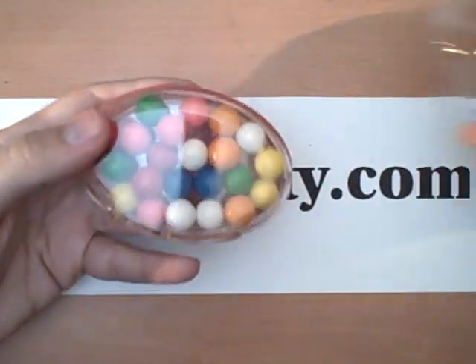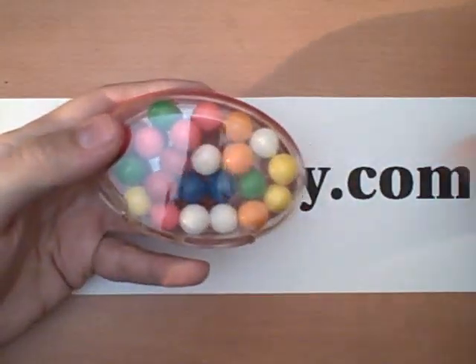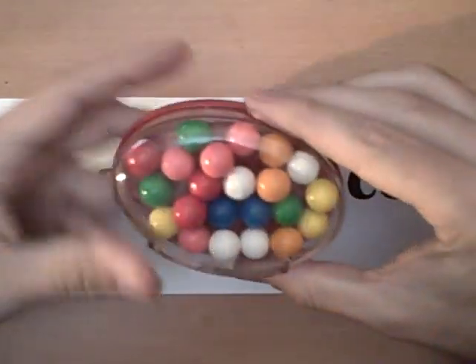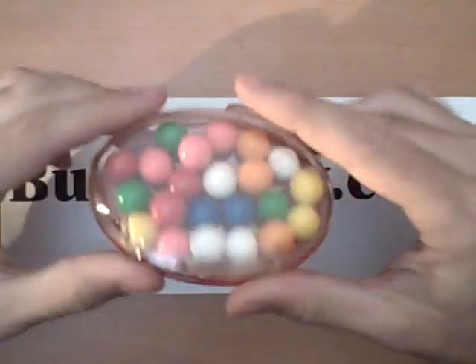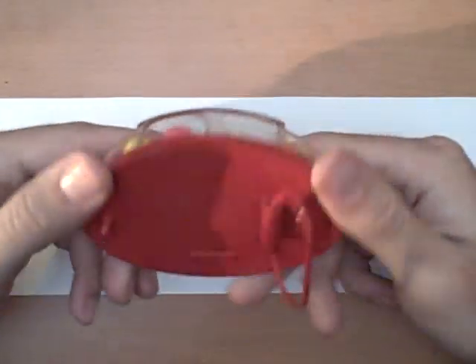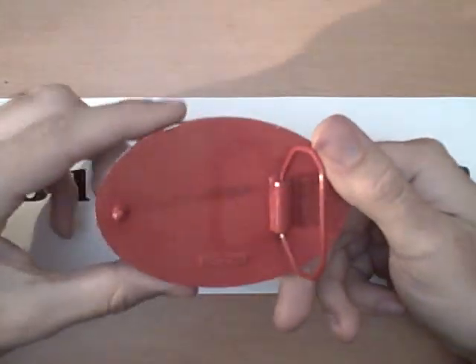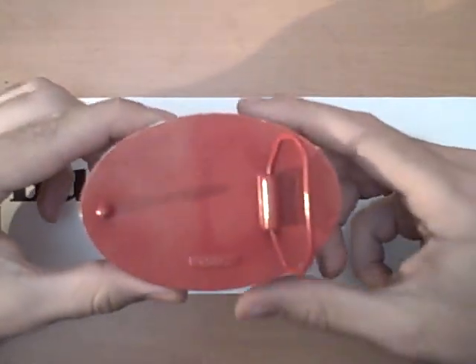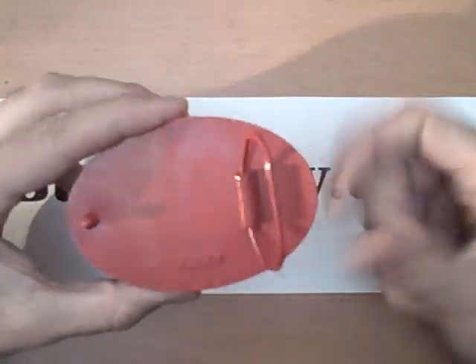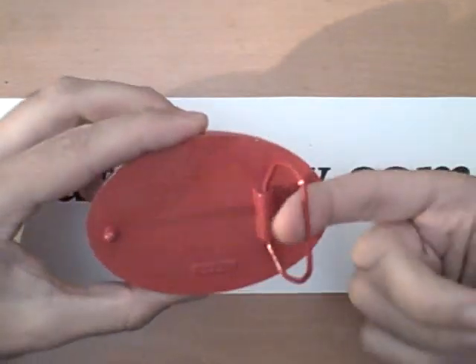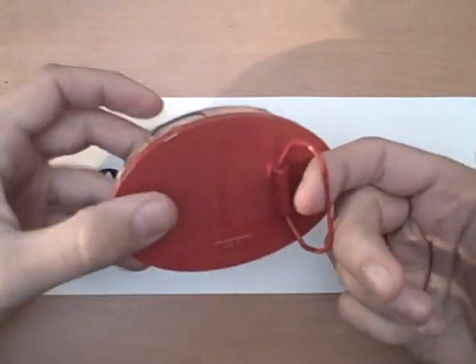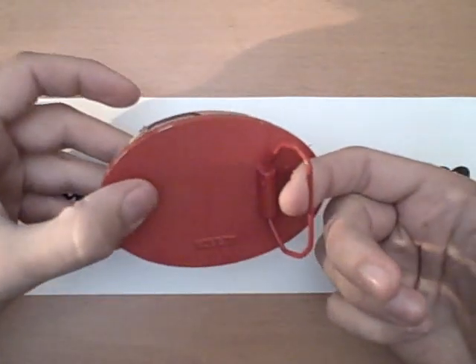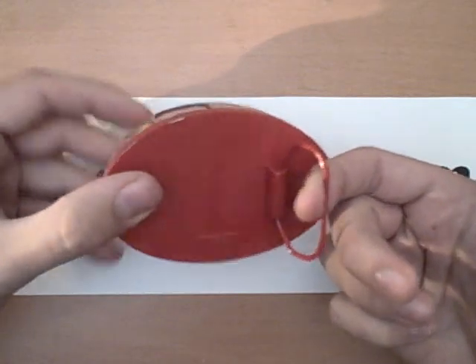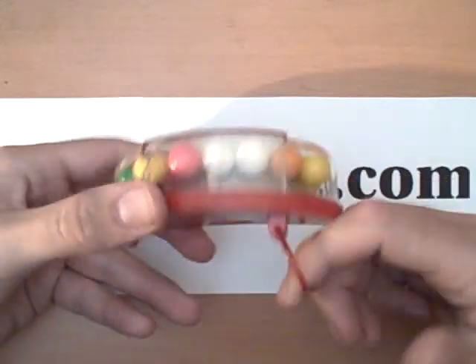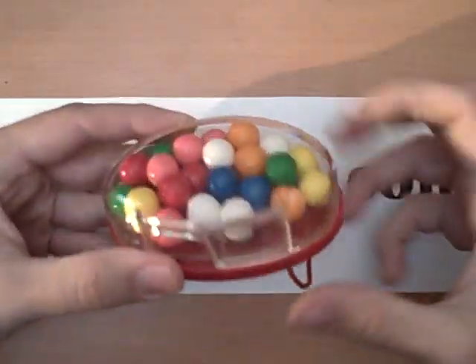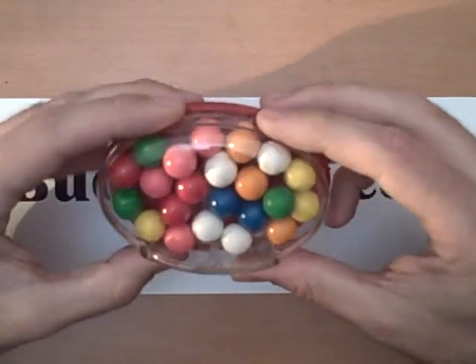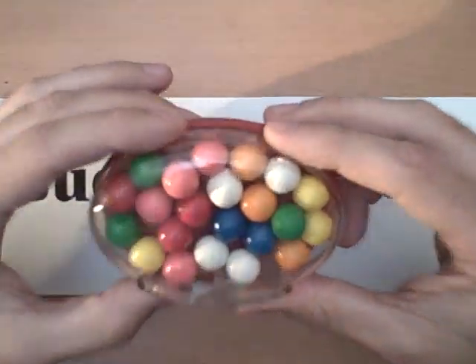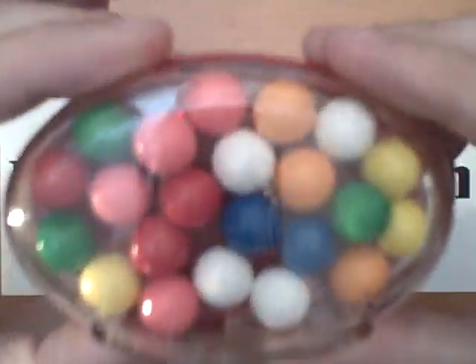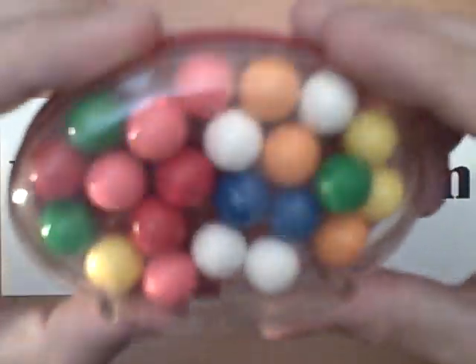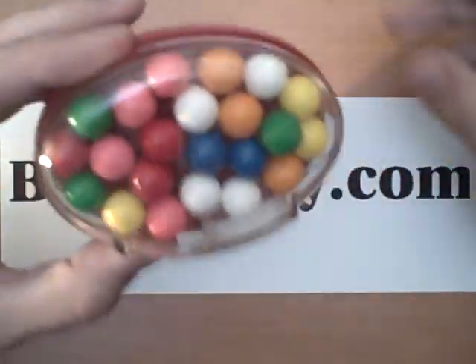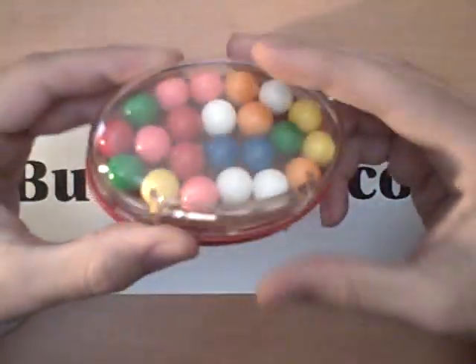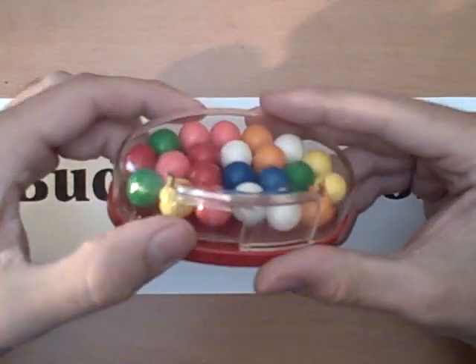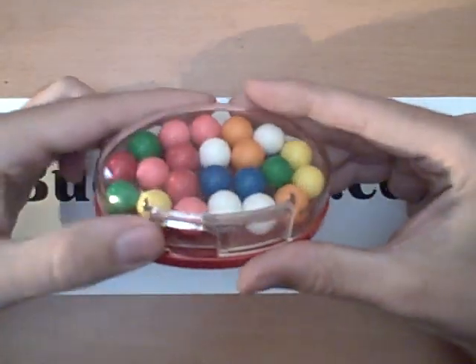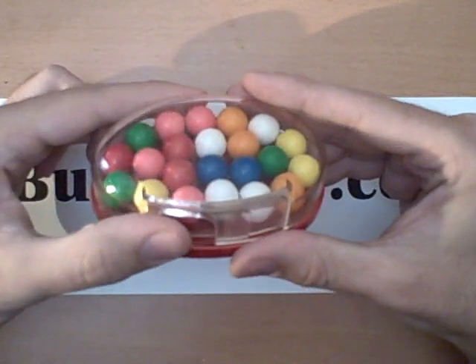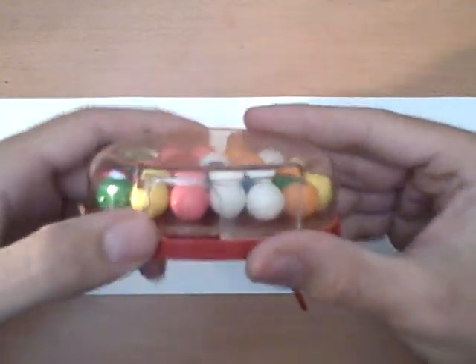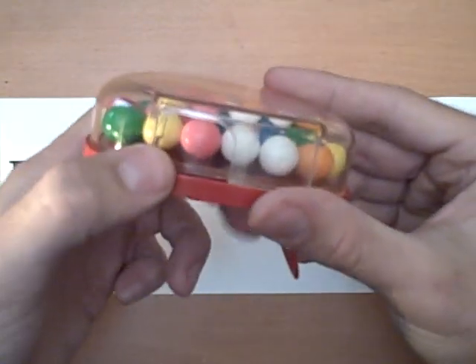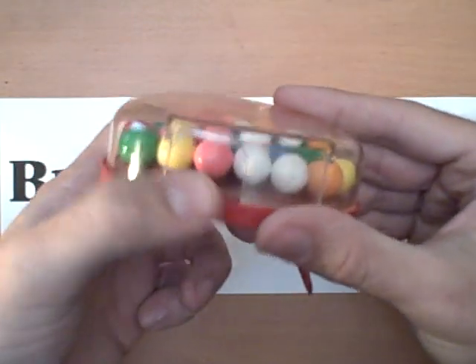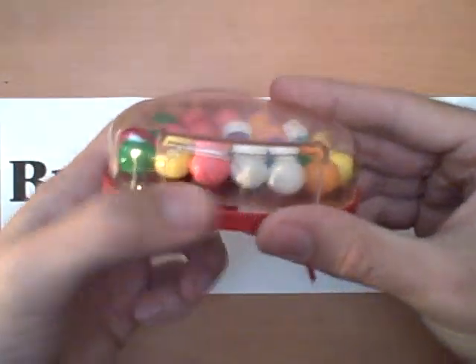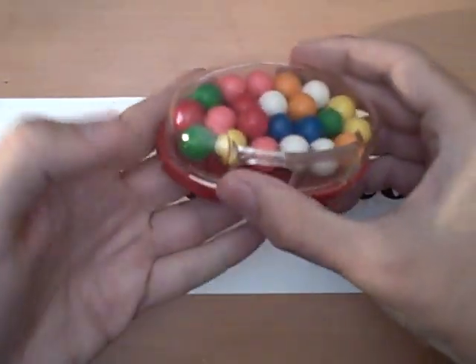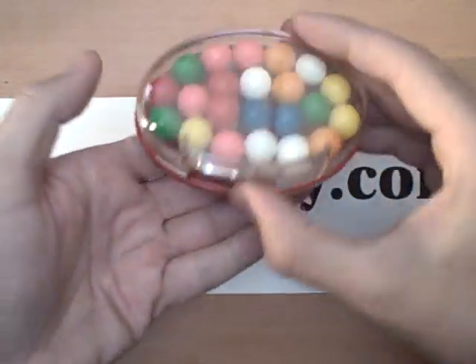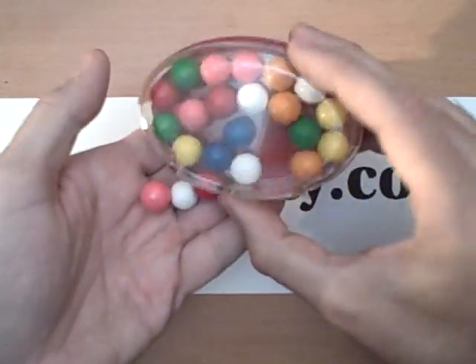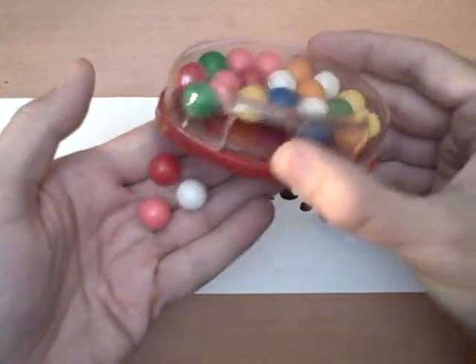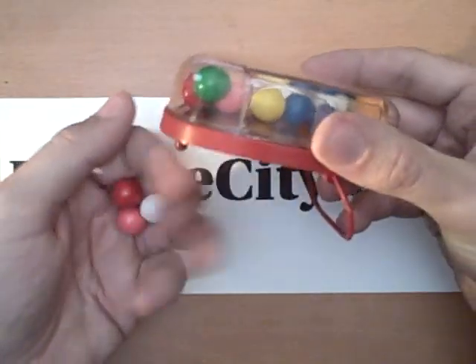If you take it out, you can see on the back here's where the belt goes through and attaches. Inside we have gumballs — these are real, these are edible — and there's a little lid right here that you push down and out come the gumballs.